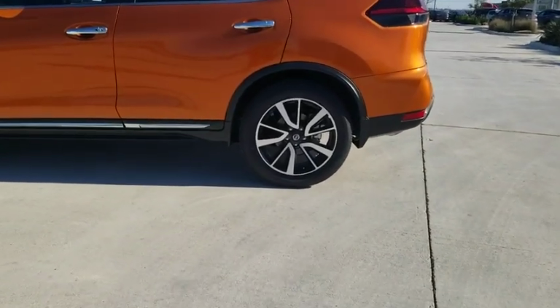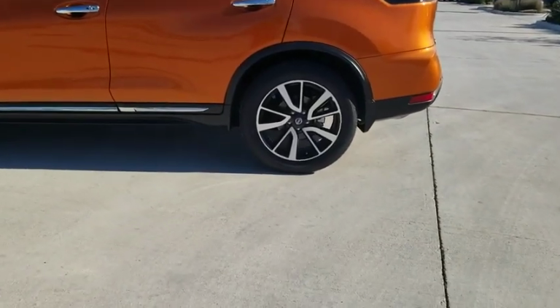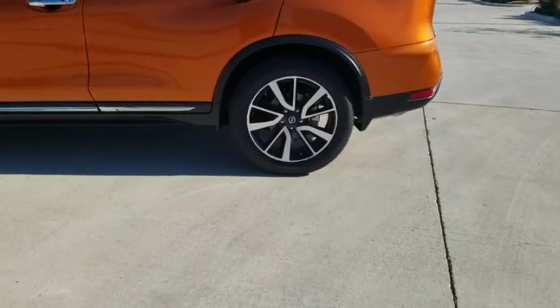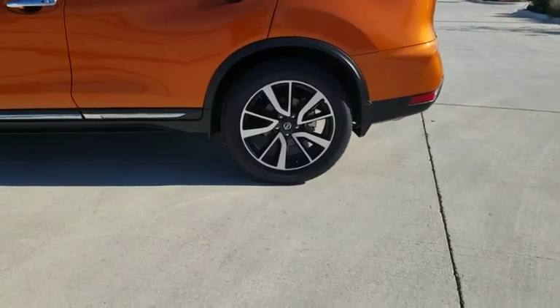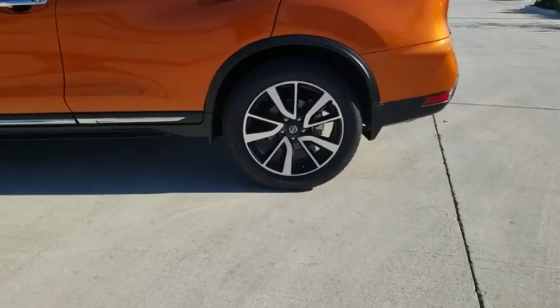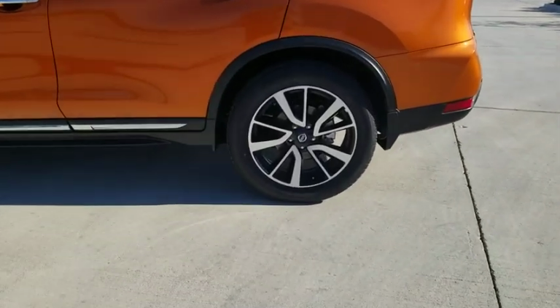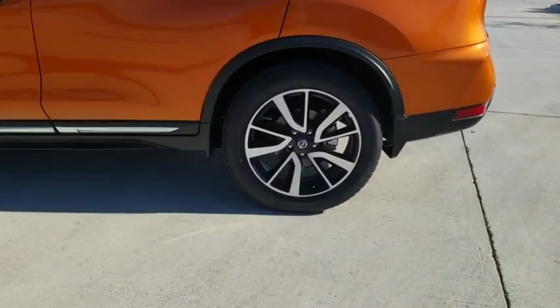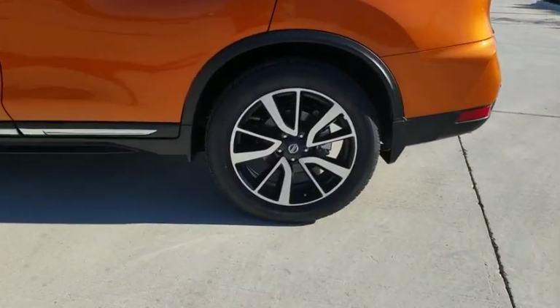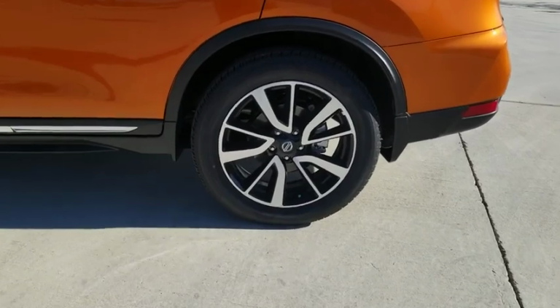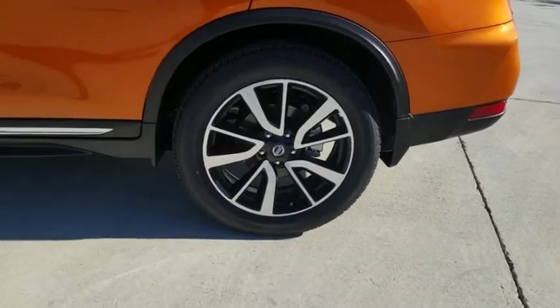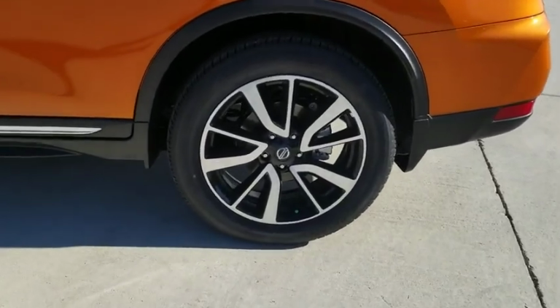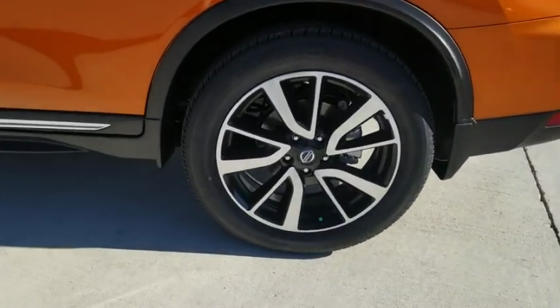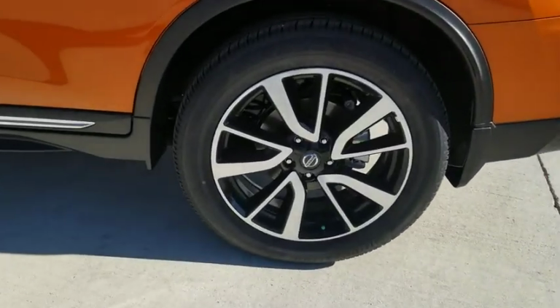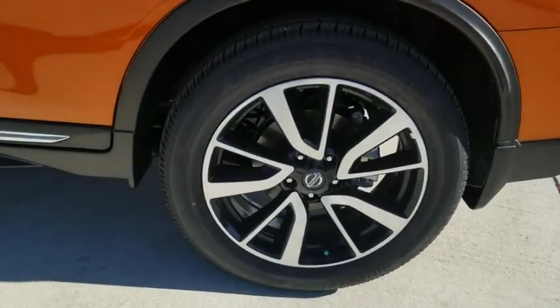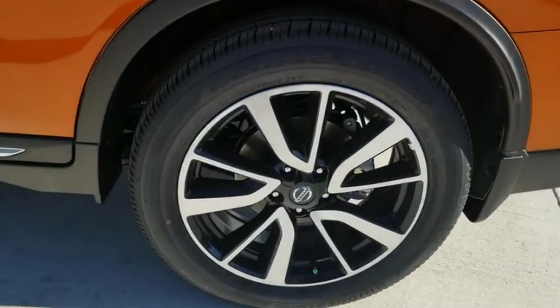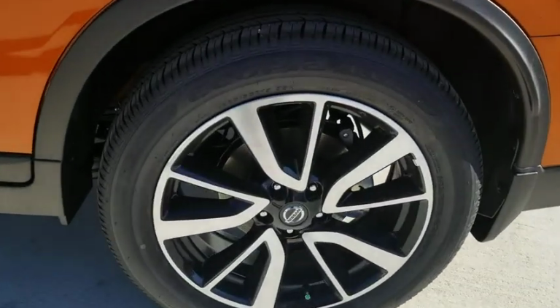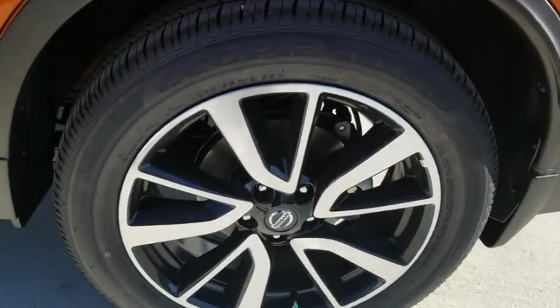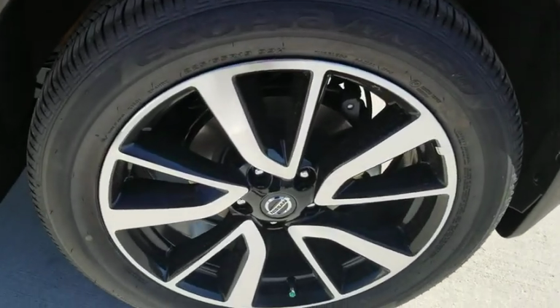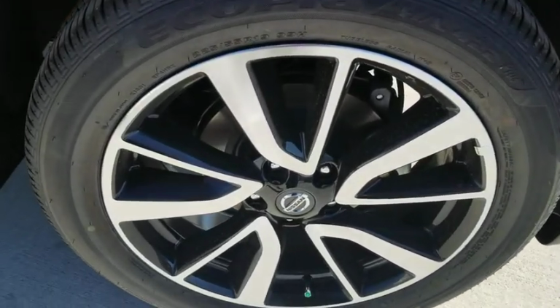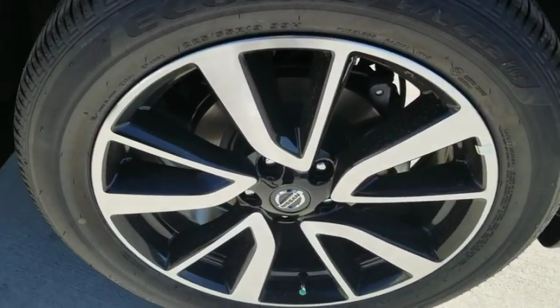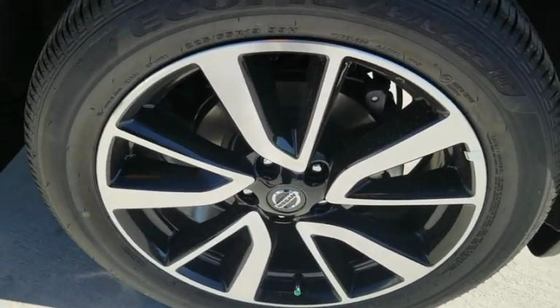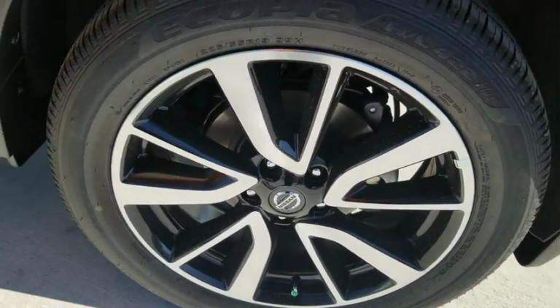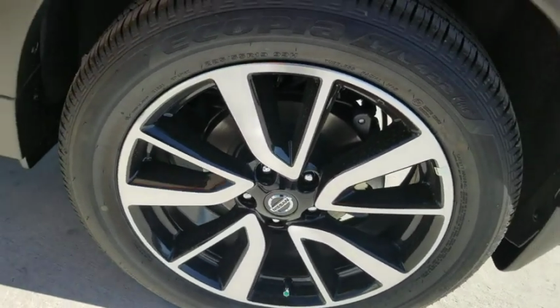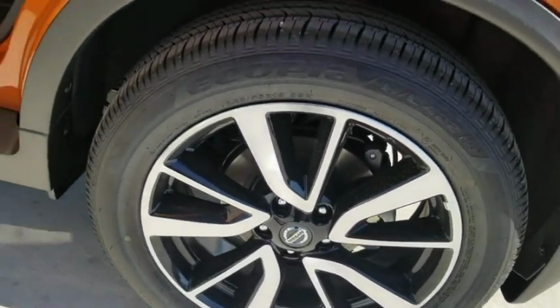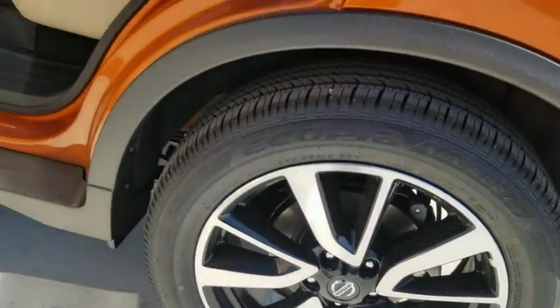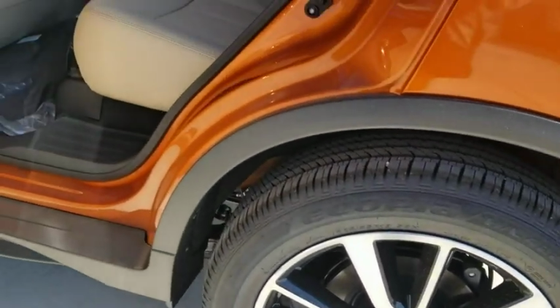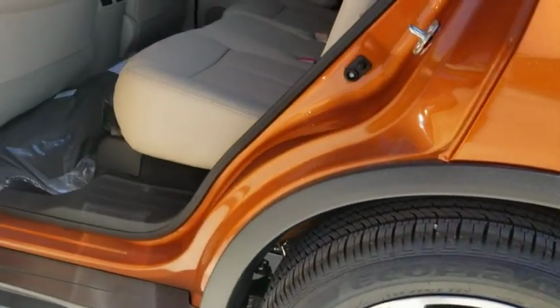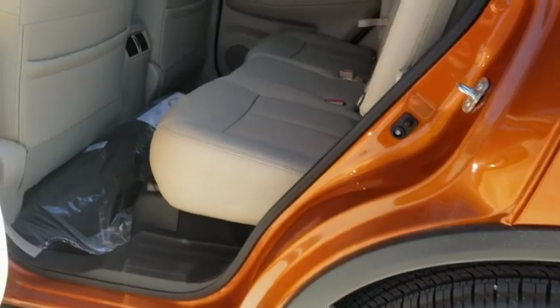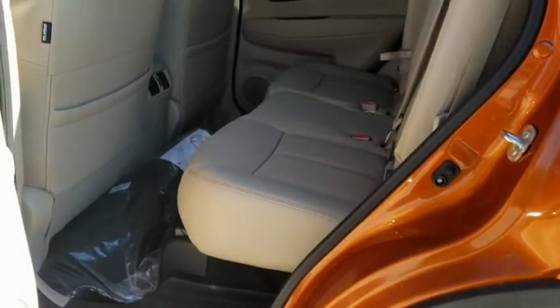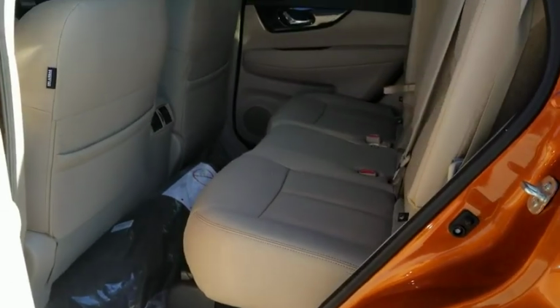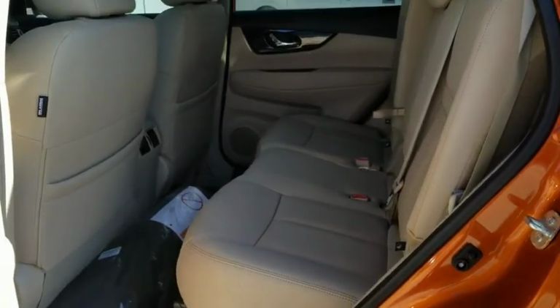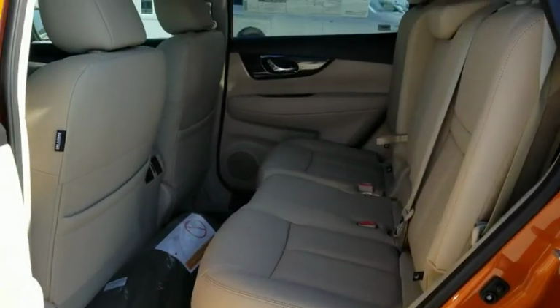Power passenger seat, power liftgate, Bose sound system, navigation system, traction control, dual airbags, alloy wheels, power steering.